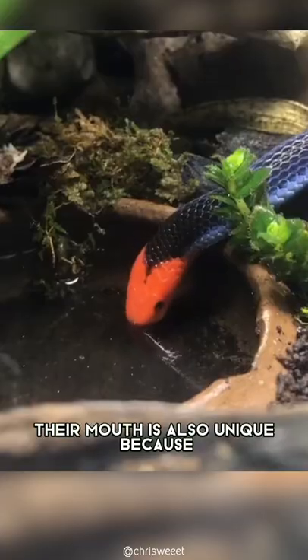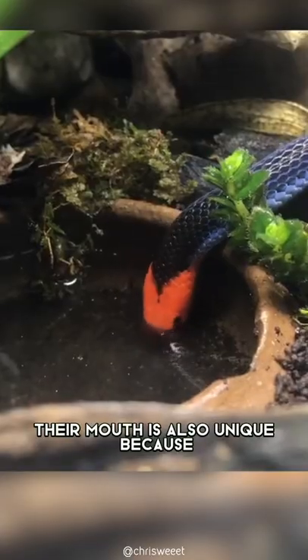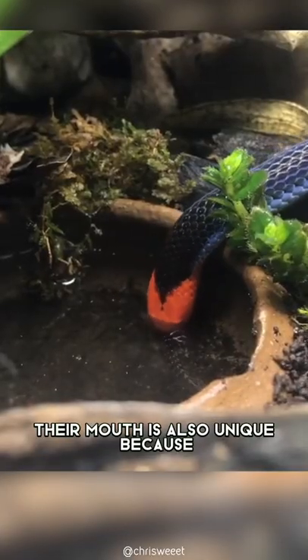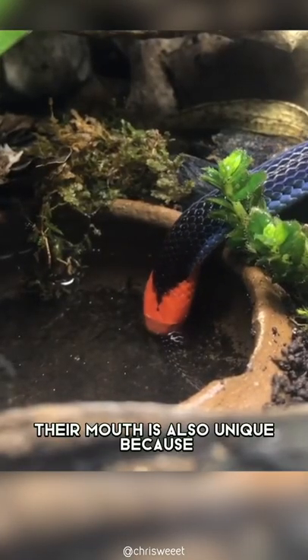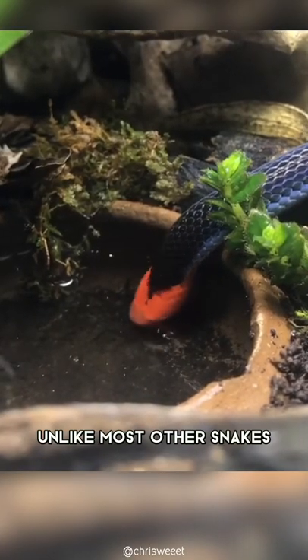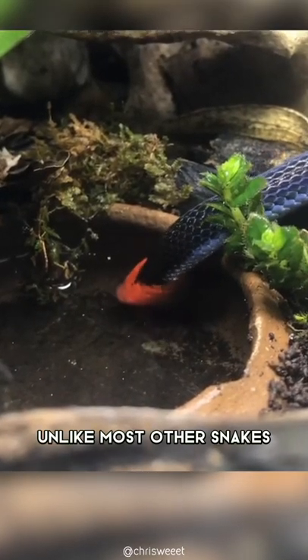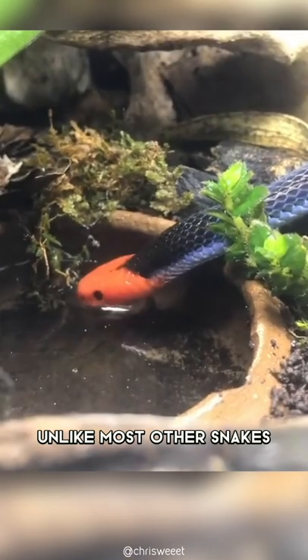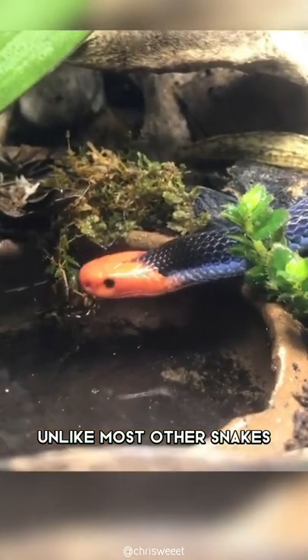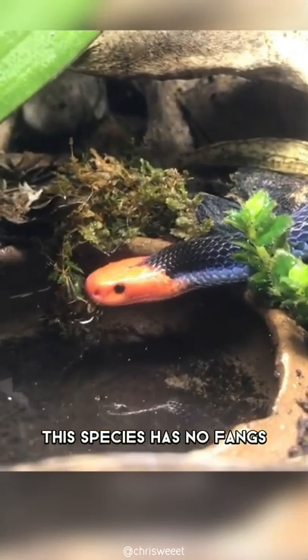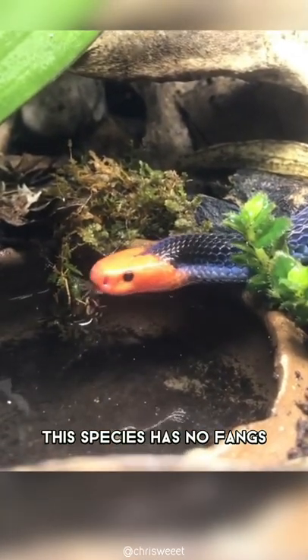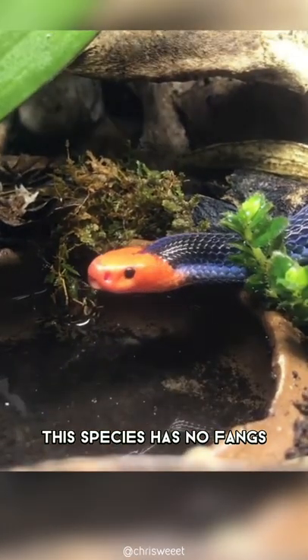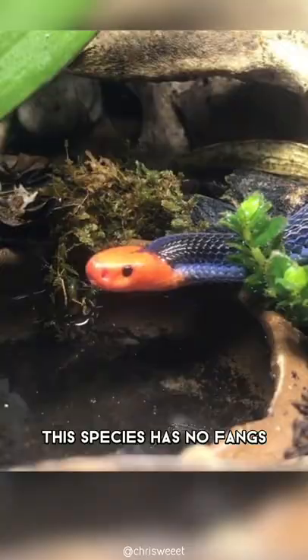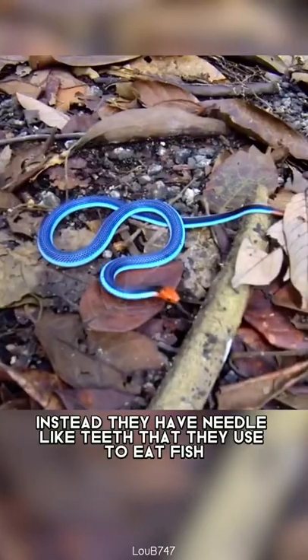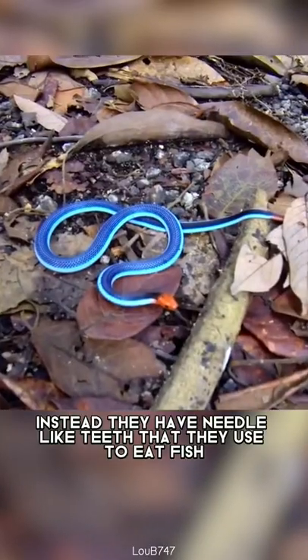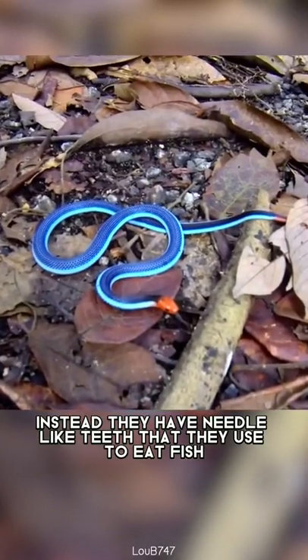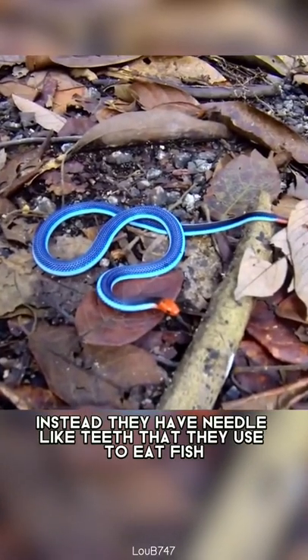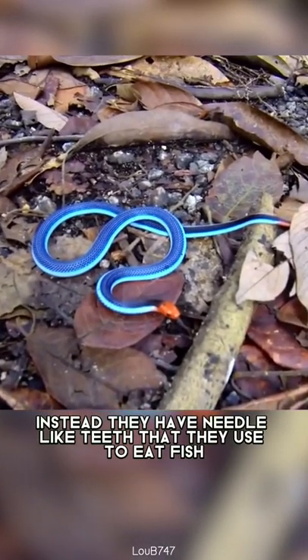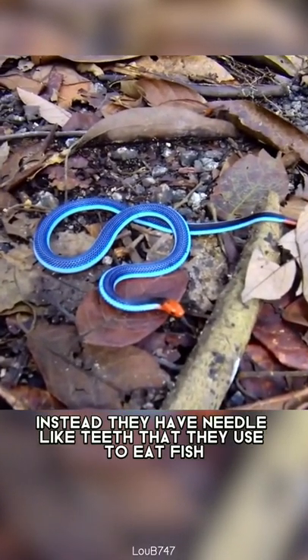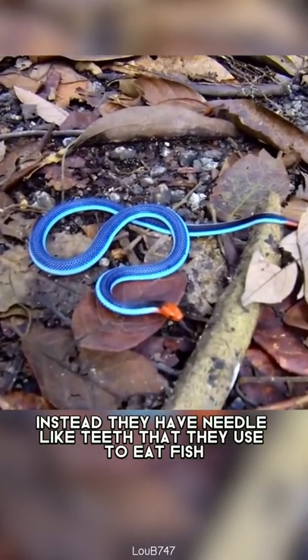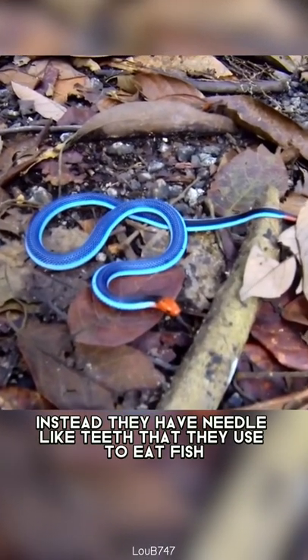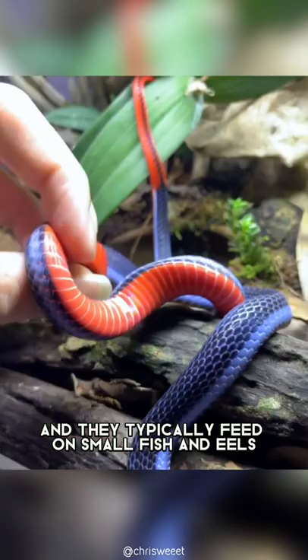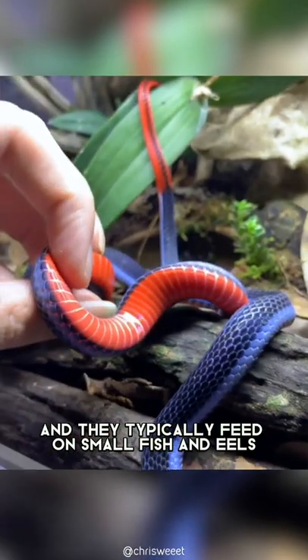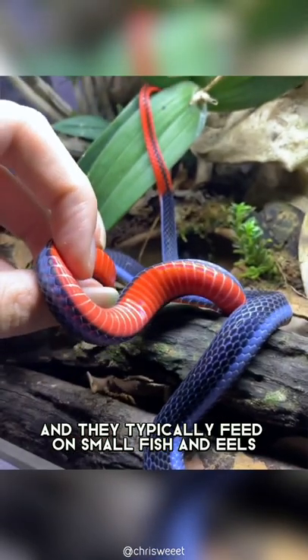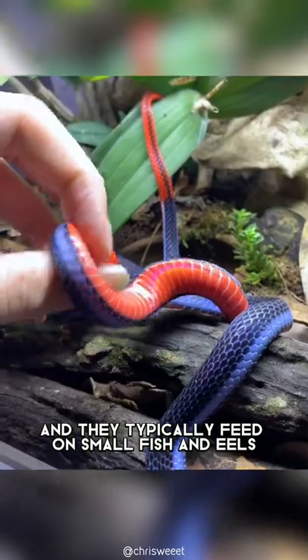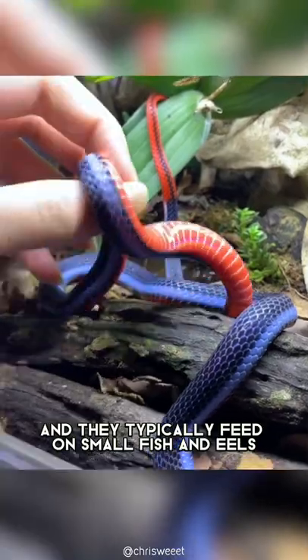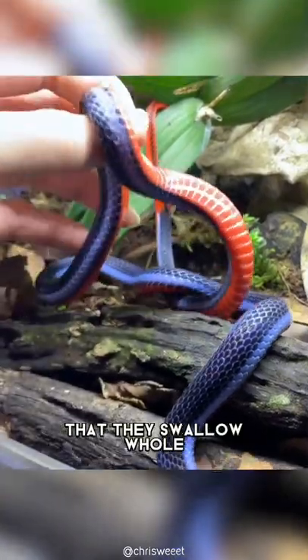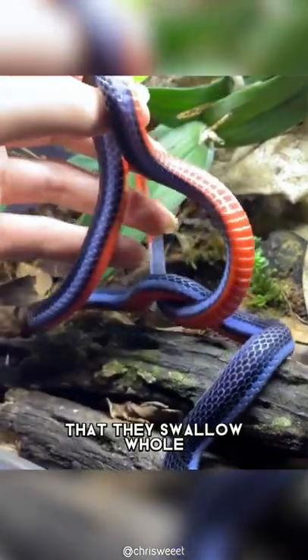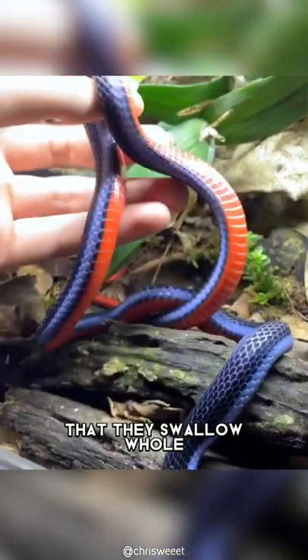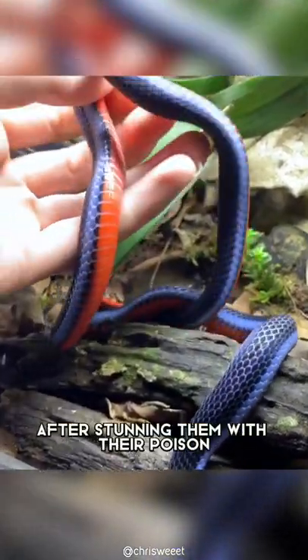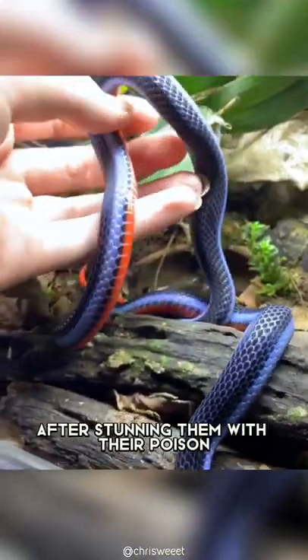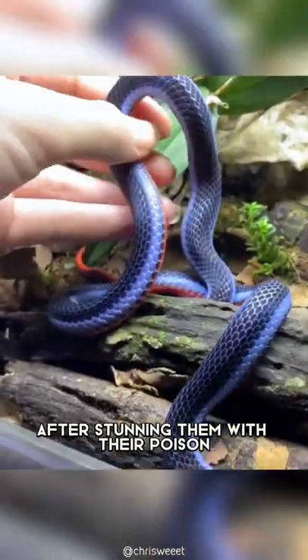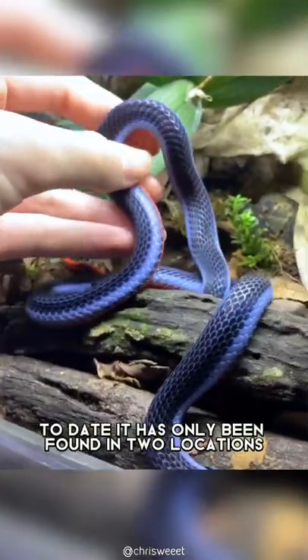Their mouth is also unique because, unlike most other snakes, this species has no fangs. Instead, they have needle-like teeth that they use to eat fish, and they typically feed on small fish and eels that they swallow whole after stunning them with their poison.